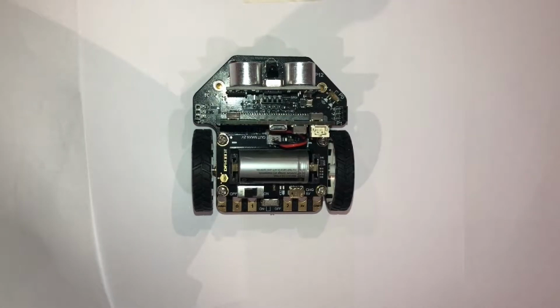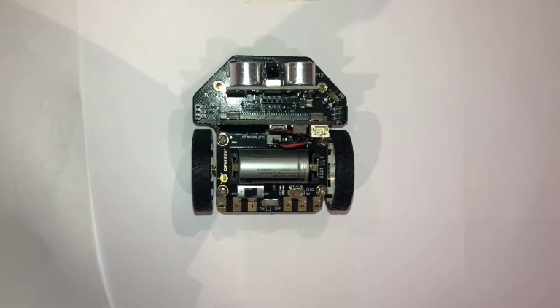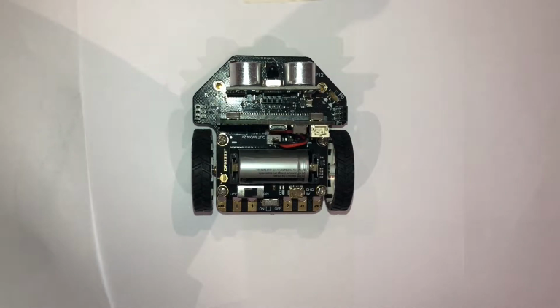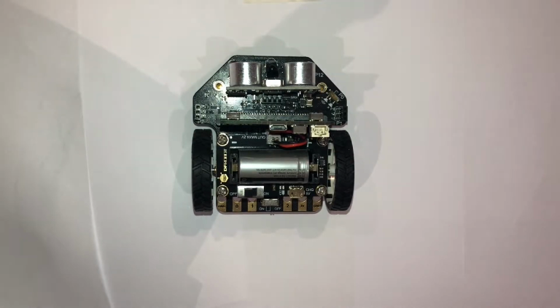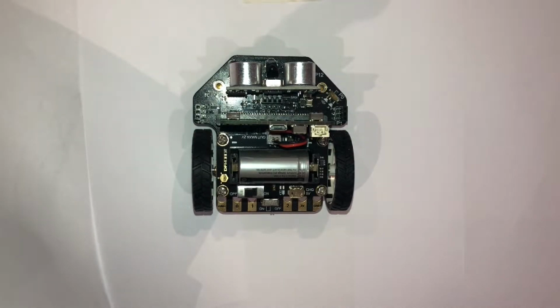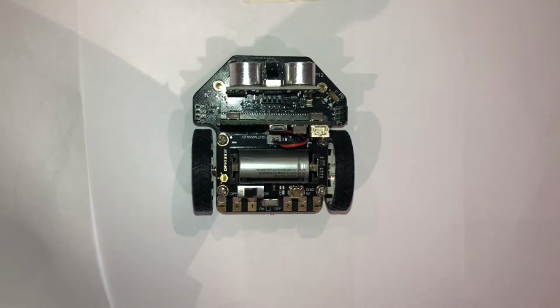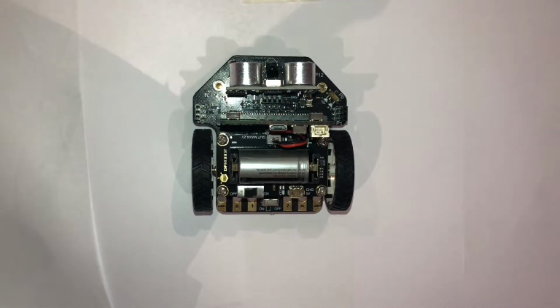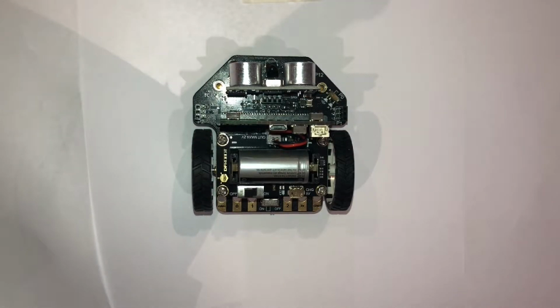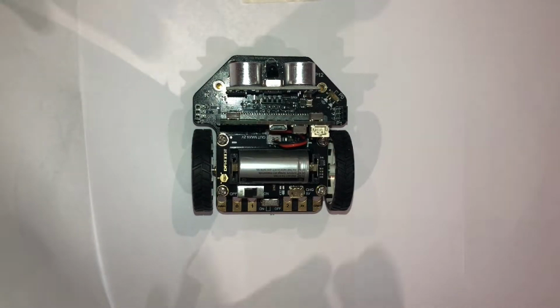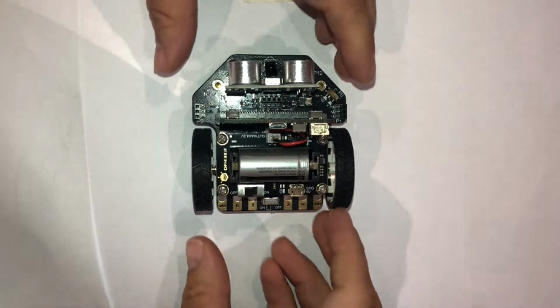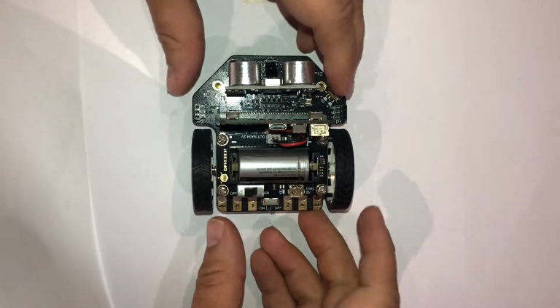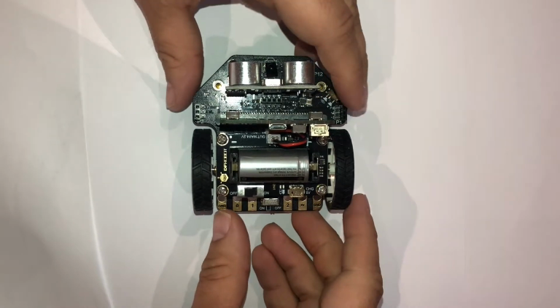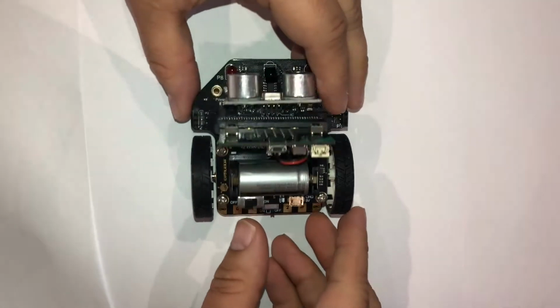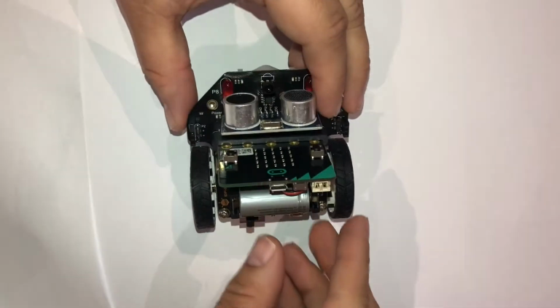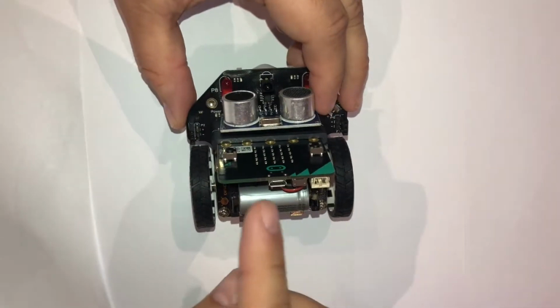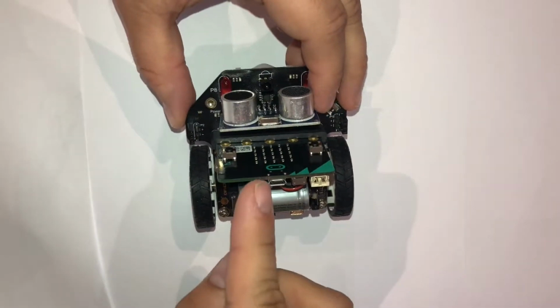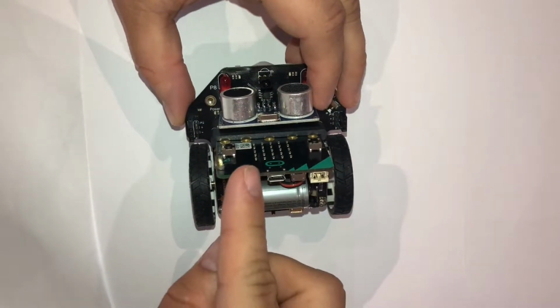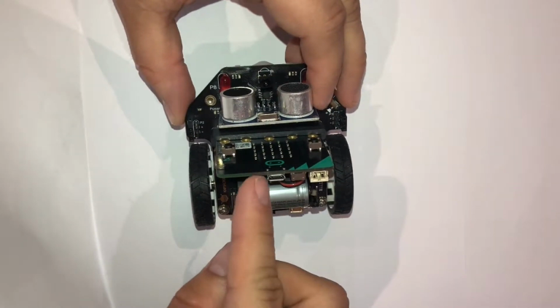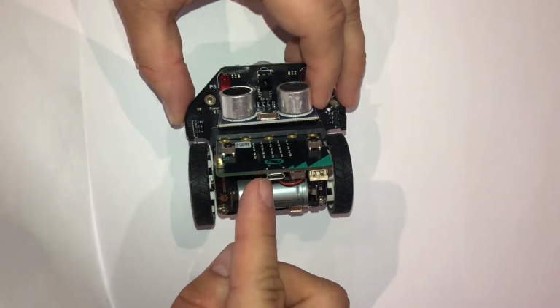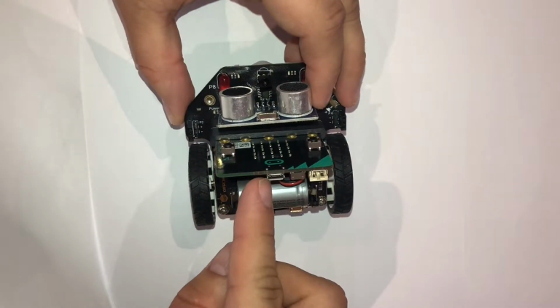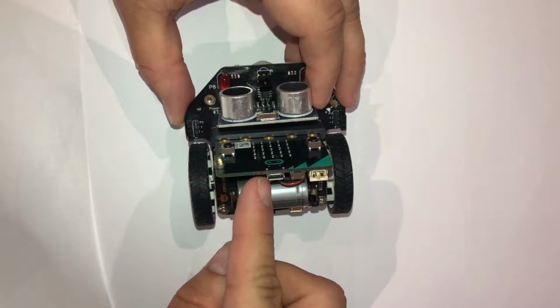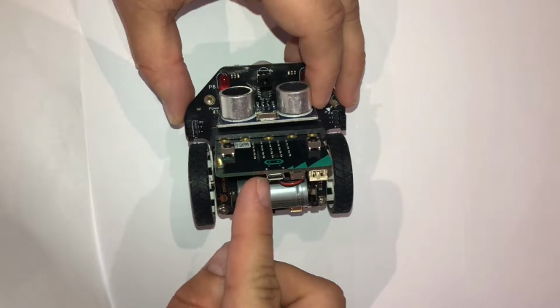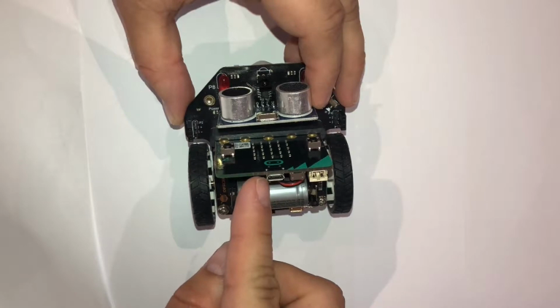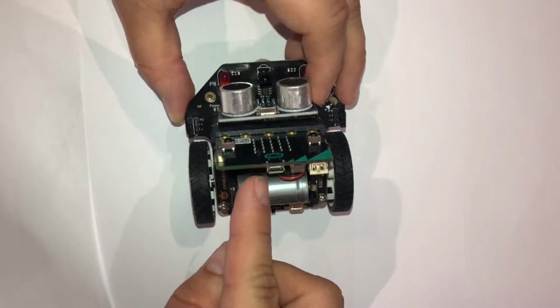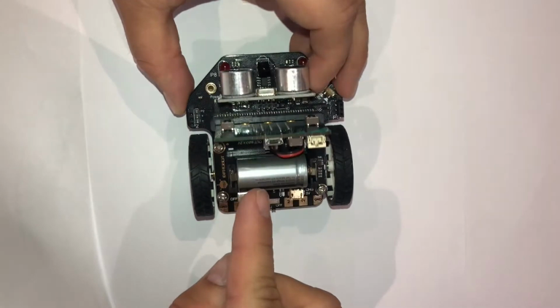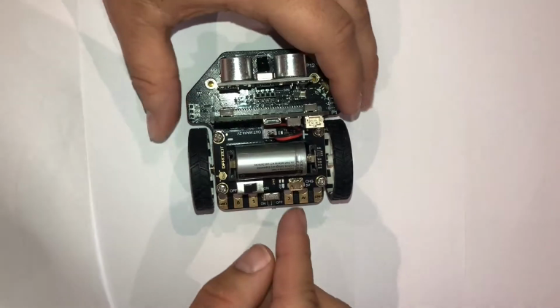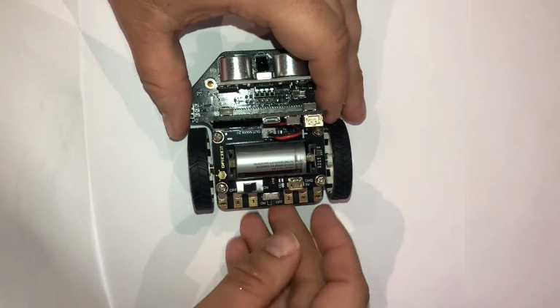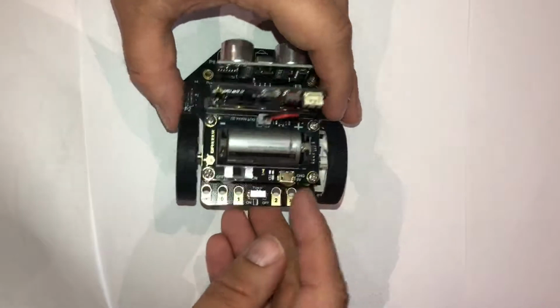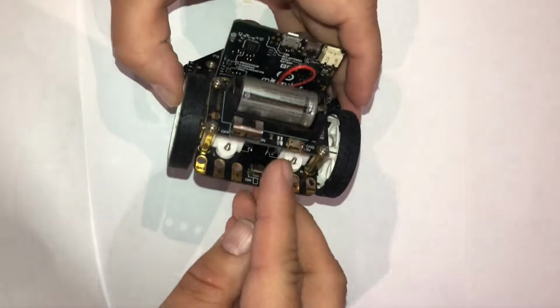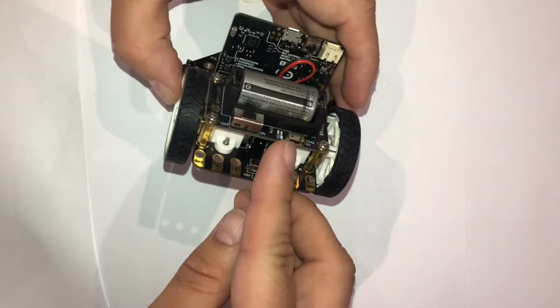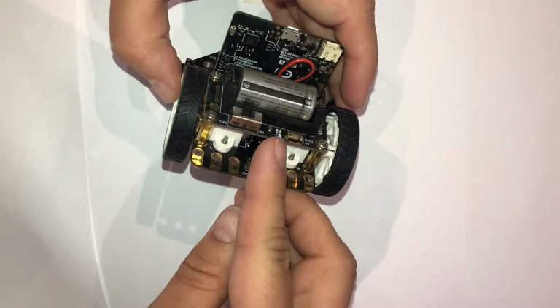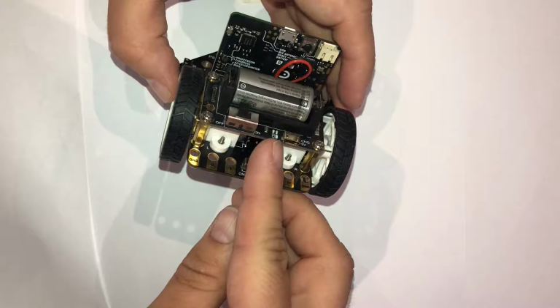Looking at the robot, there are a few things we want to be aware of. Firstly, we have the USB port up the top — the micro USB — that we can plug in to program our micro:bit on.